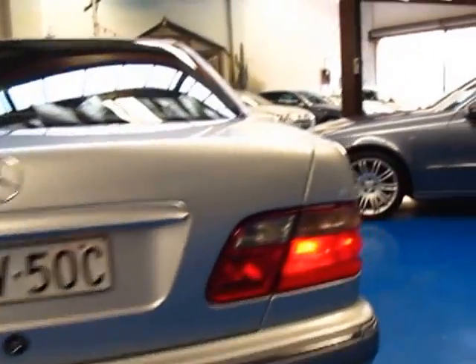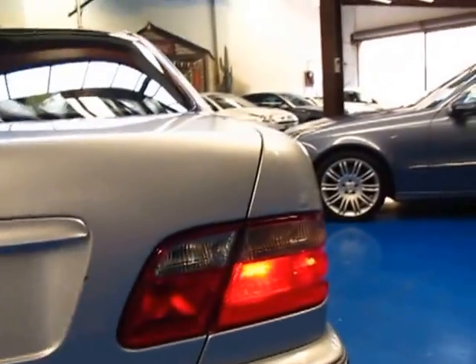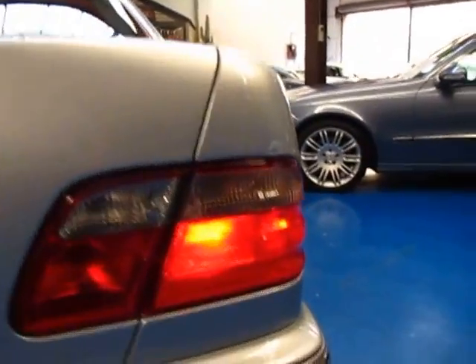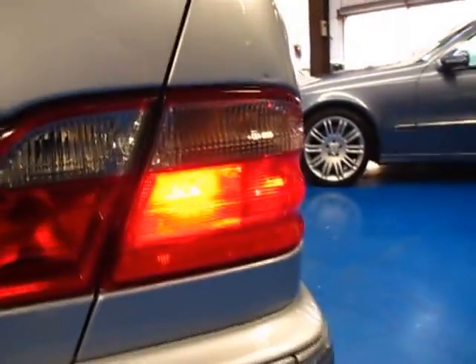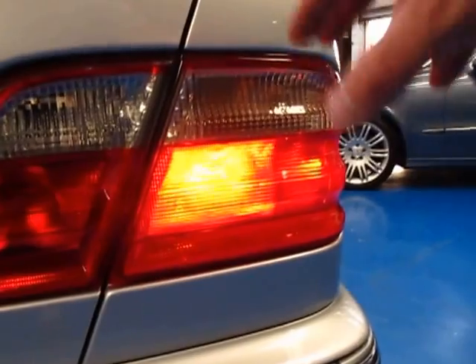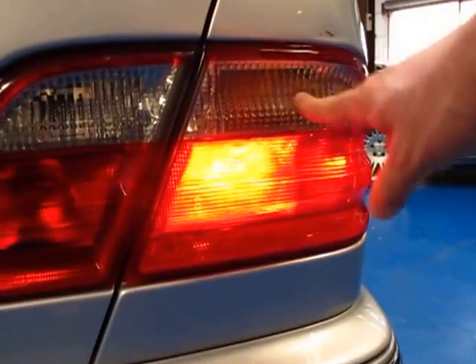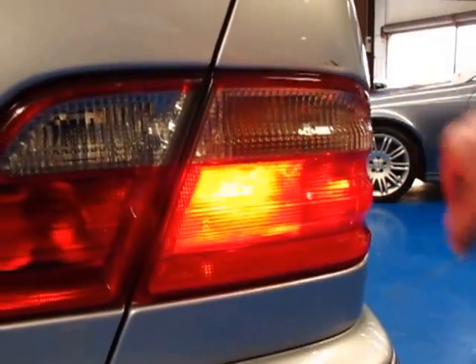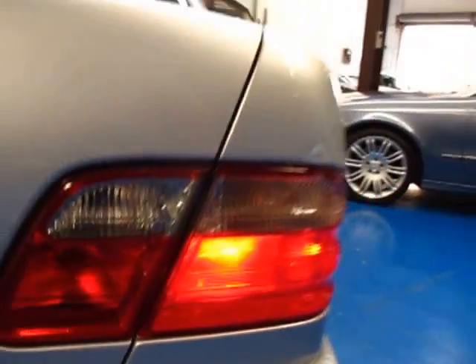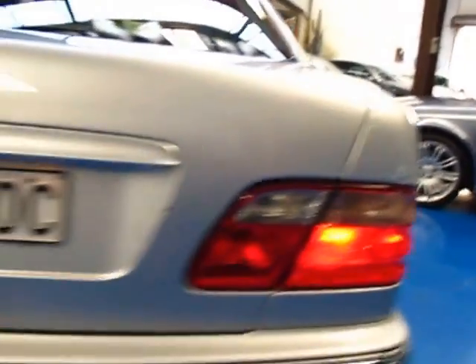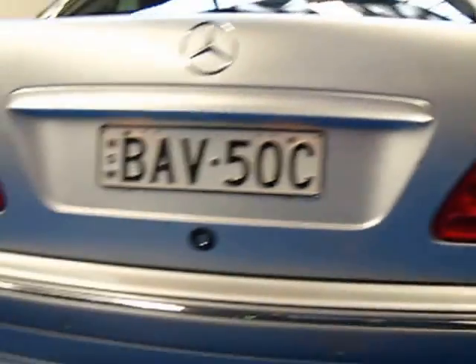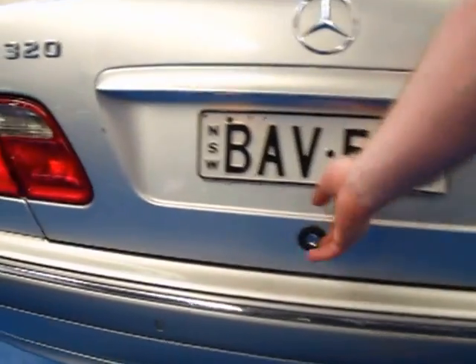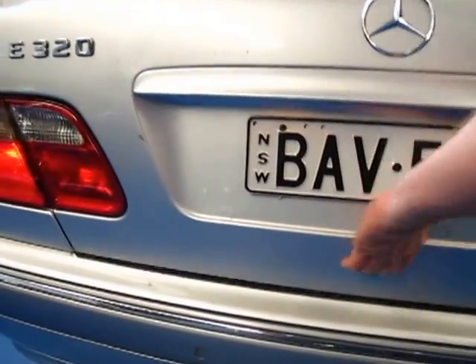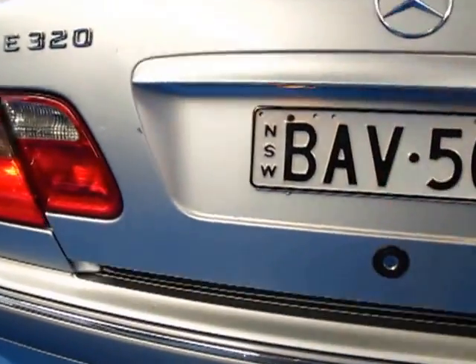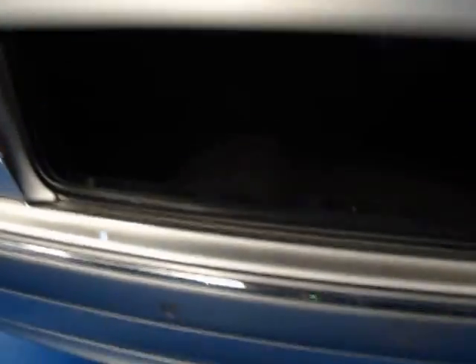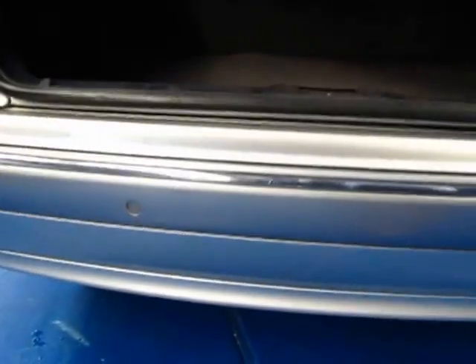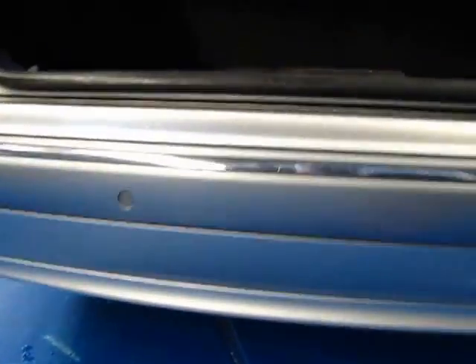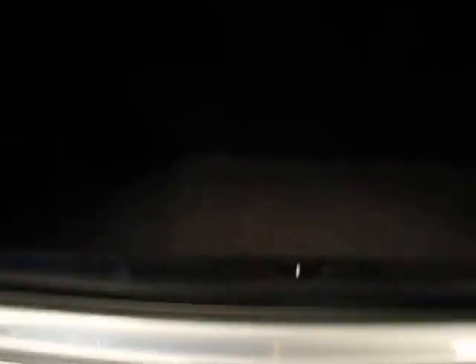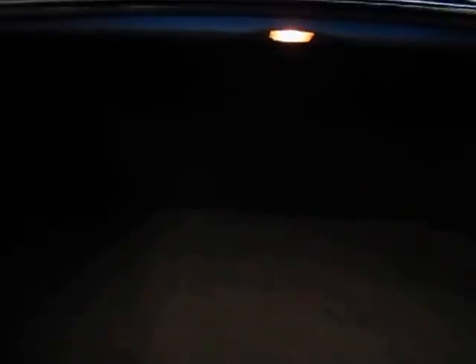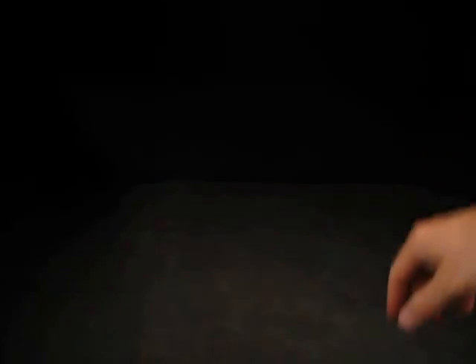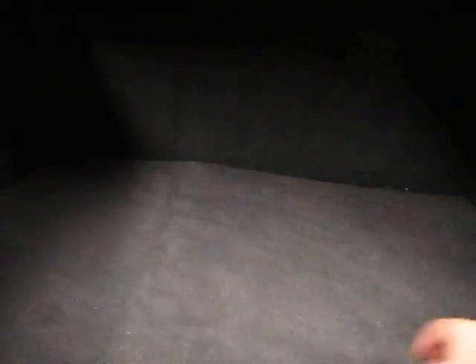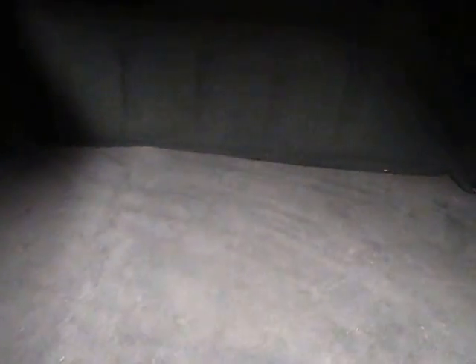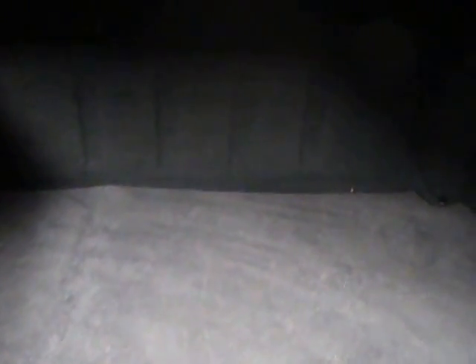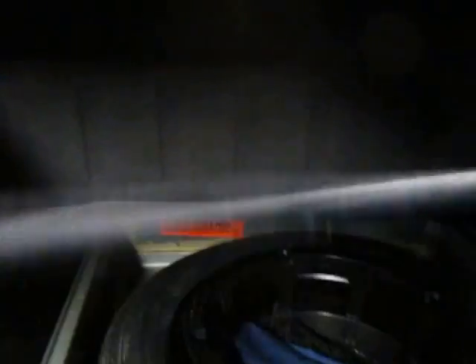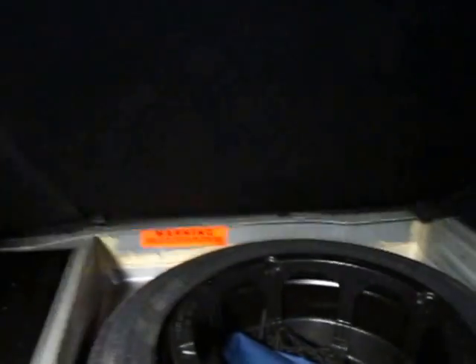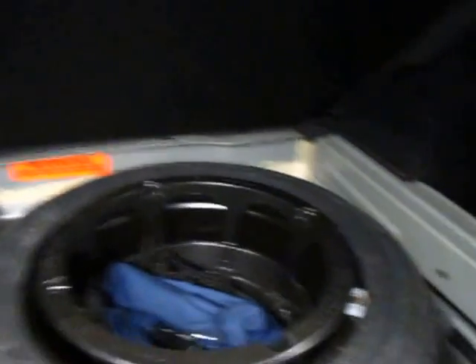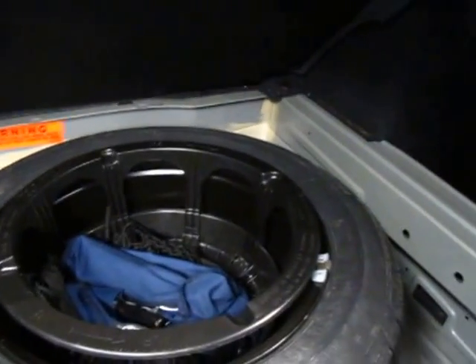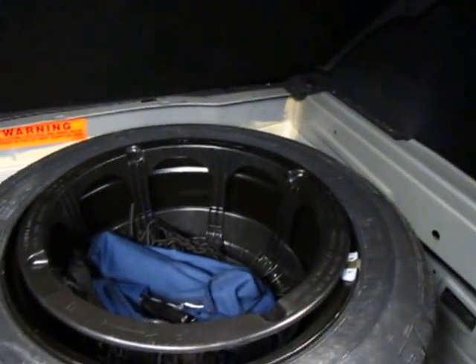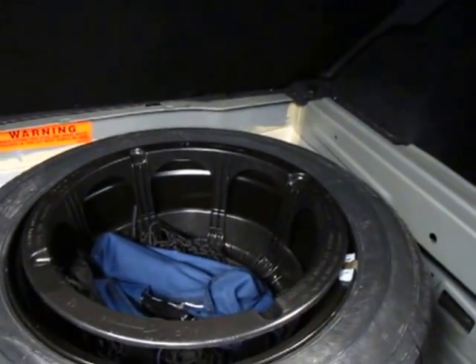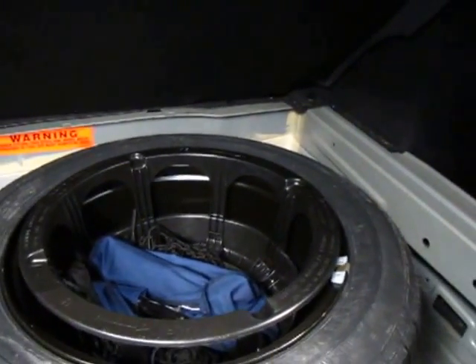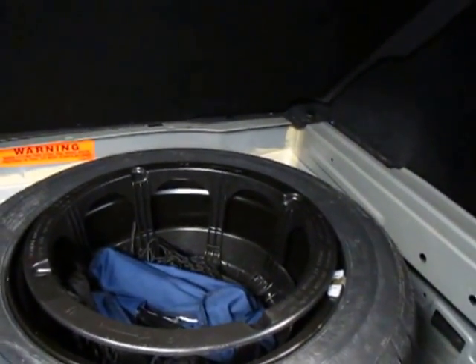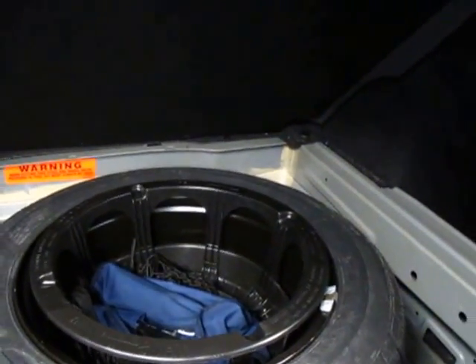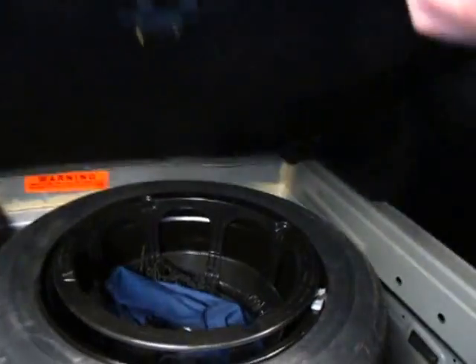It's even got this lighter looking smoke tail light at the back. There are your rear parking sensors. It's got a CD stacker and your spare wheel there — it doesn't look like it's ever been on the car. It's got your Pirelli P6000s.